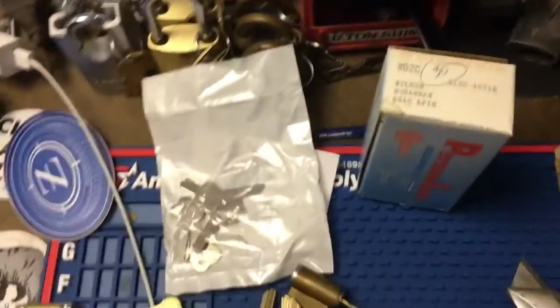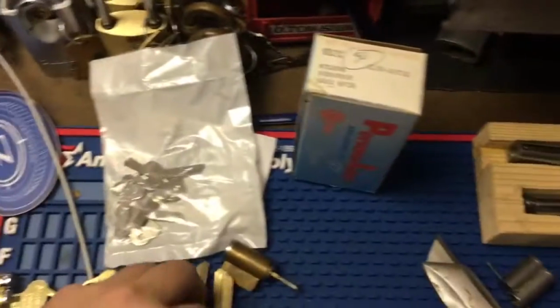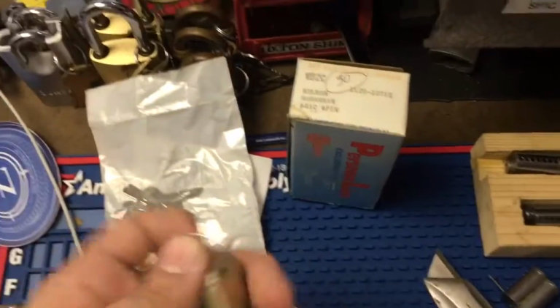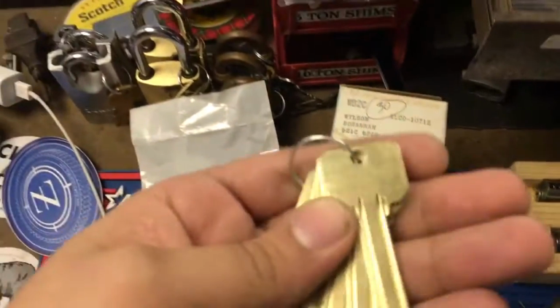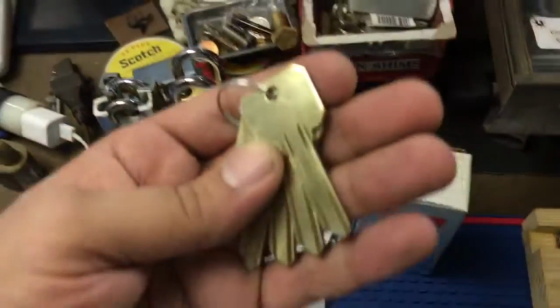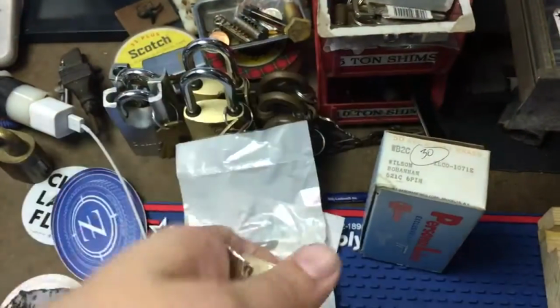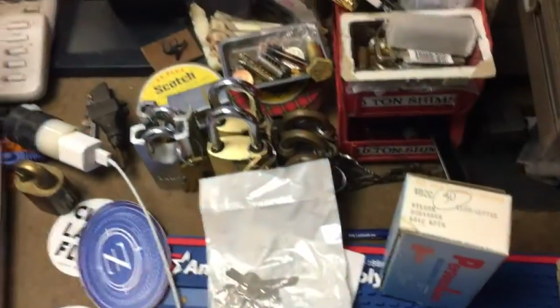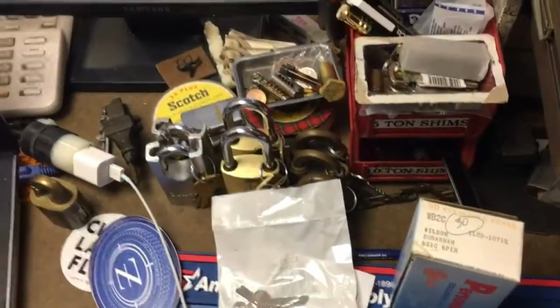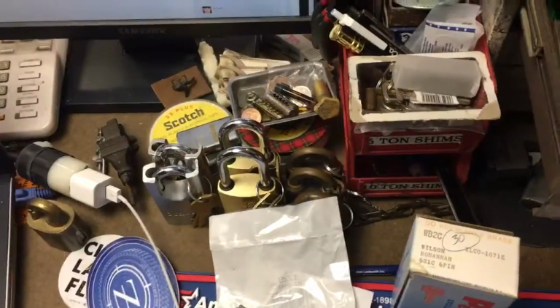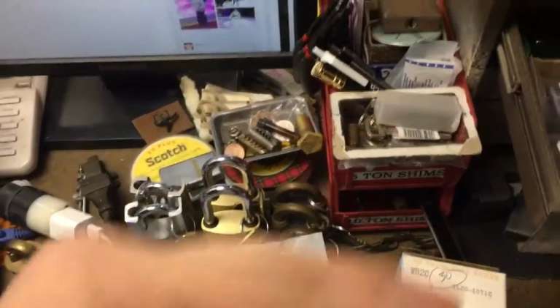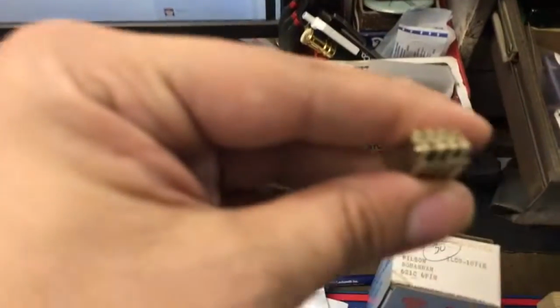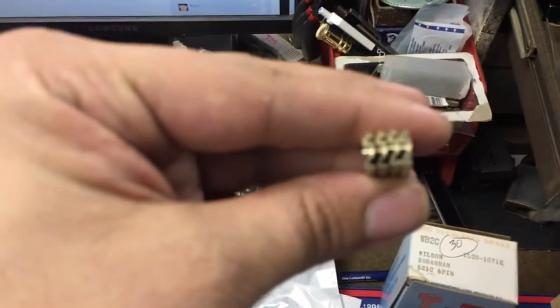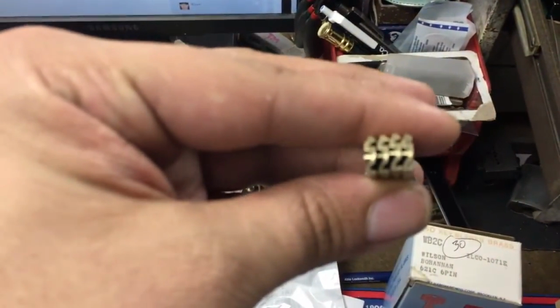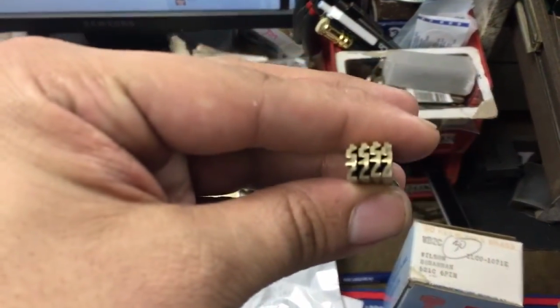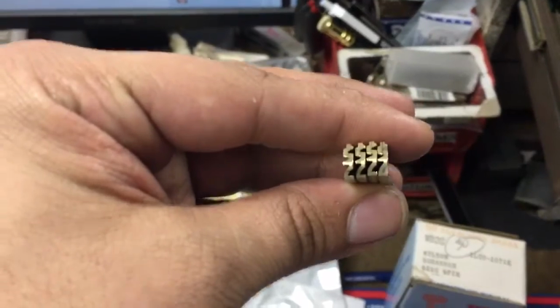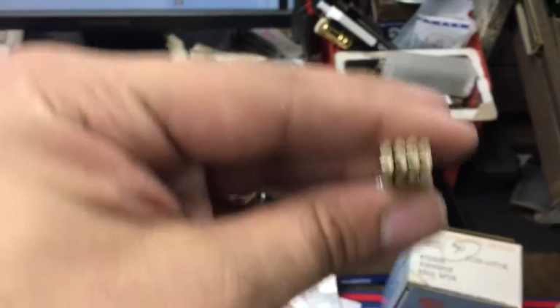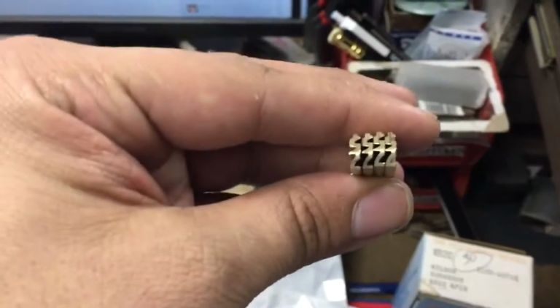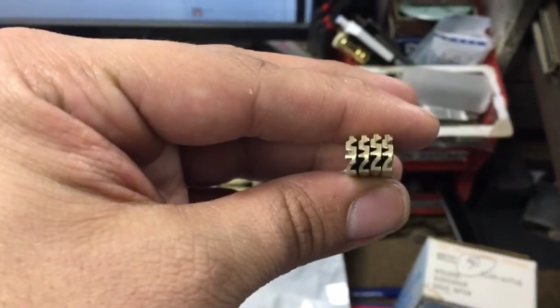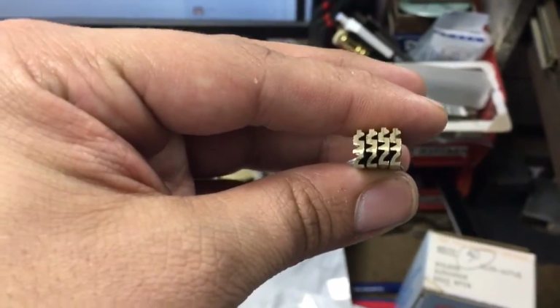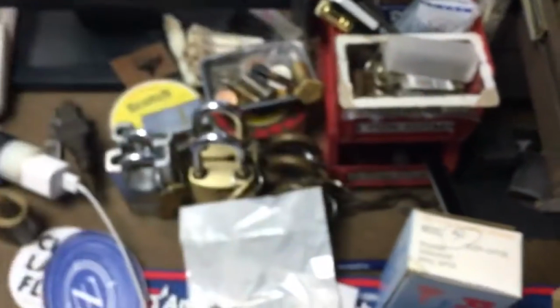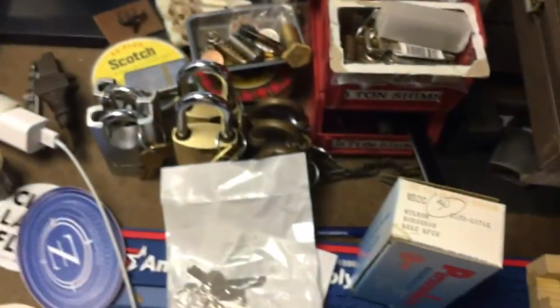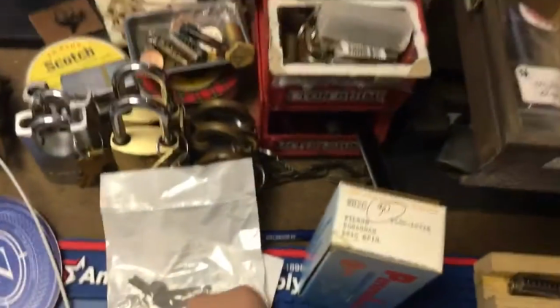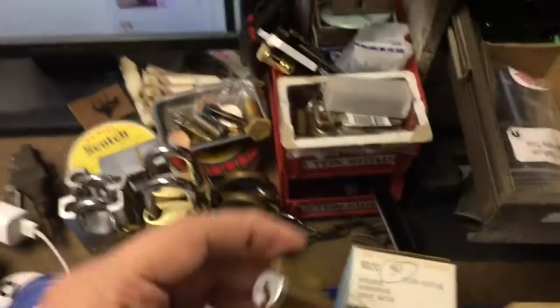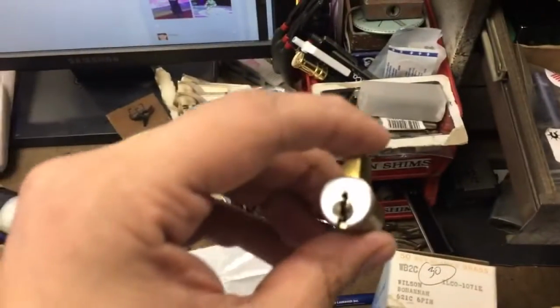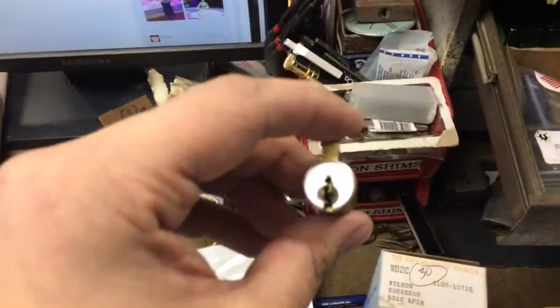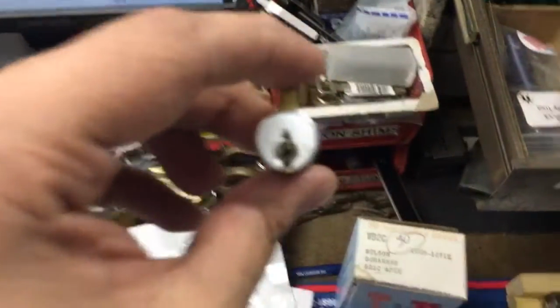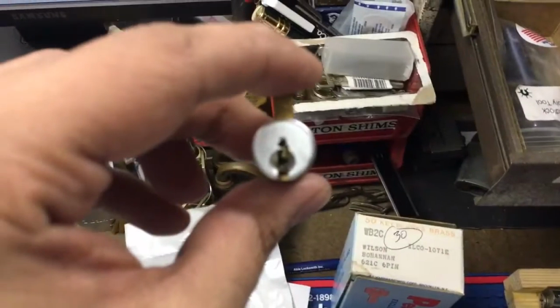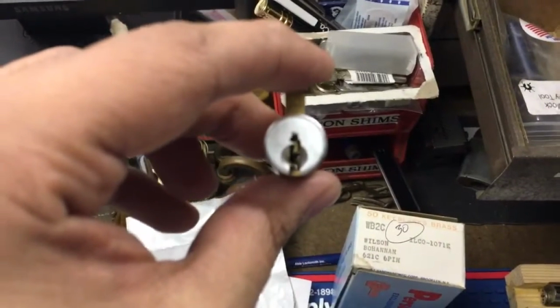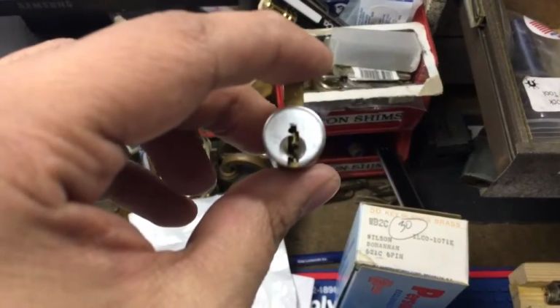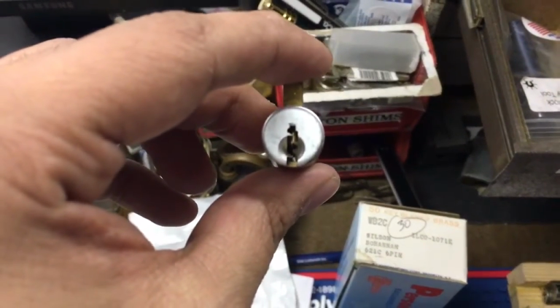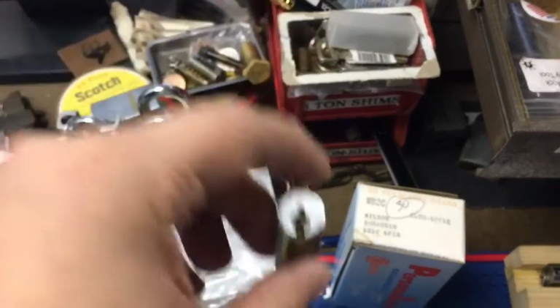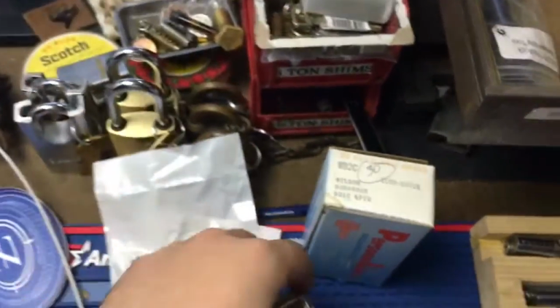Got from eBay another — this is one of the Clark restricted keyway cylinders. When I bought it, the guy actually asked me what it was. It's kind of funny. So I'll pin that up.